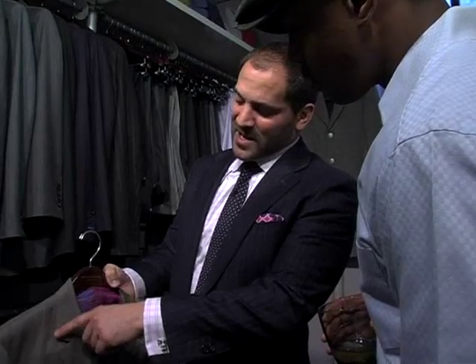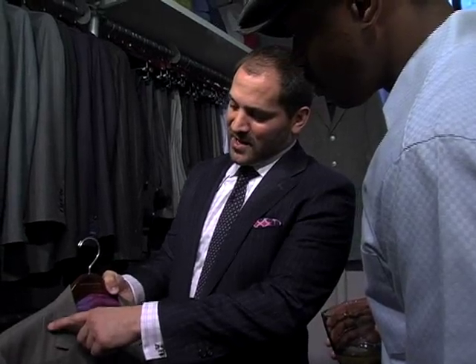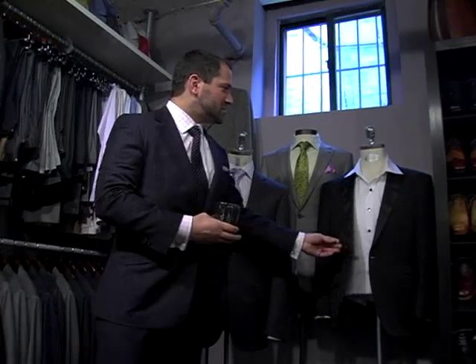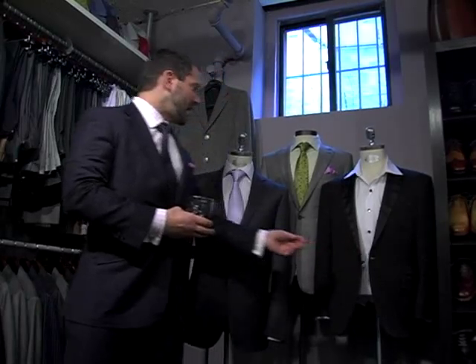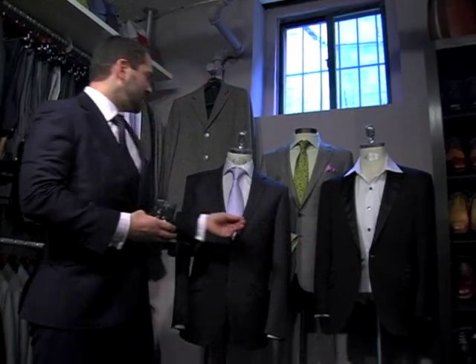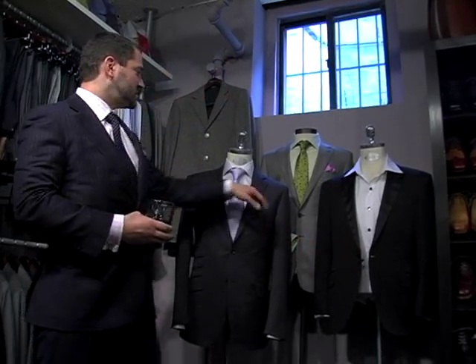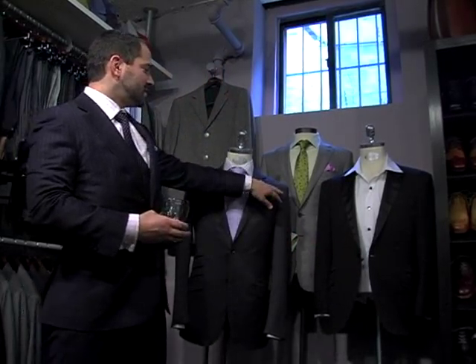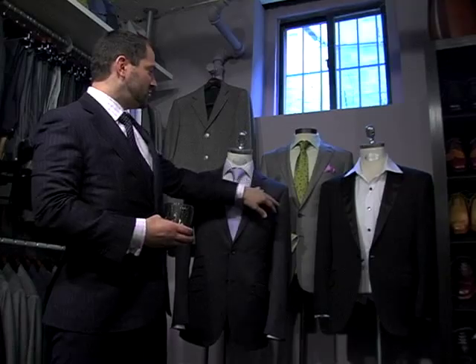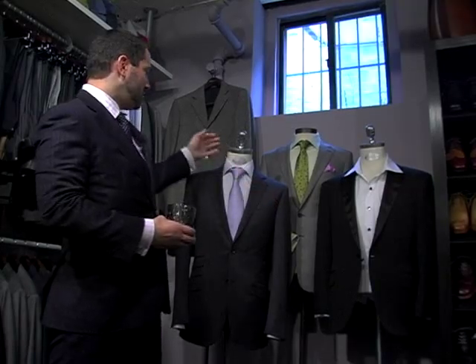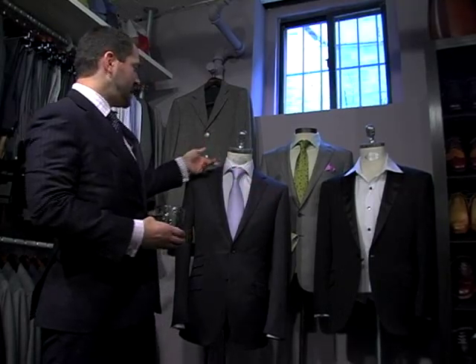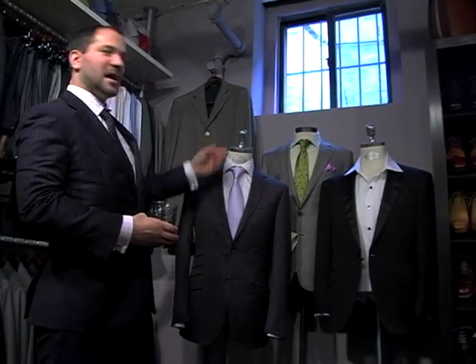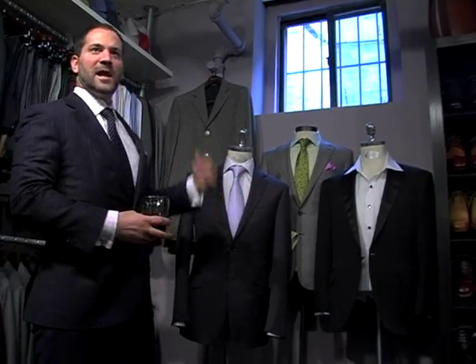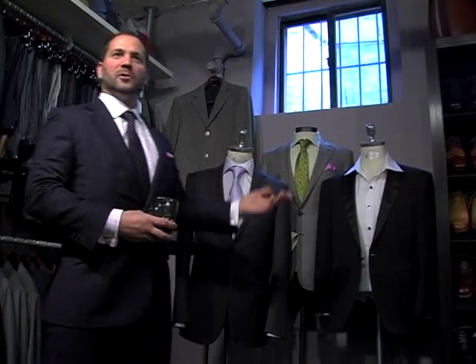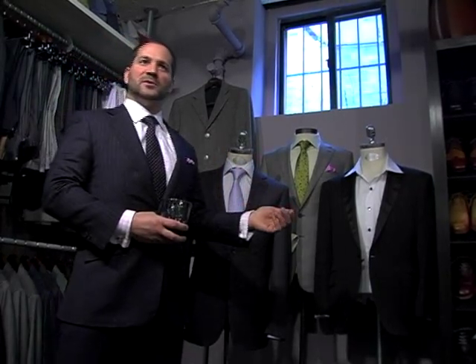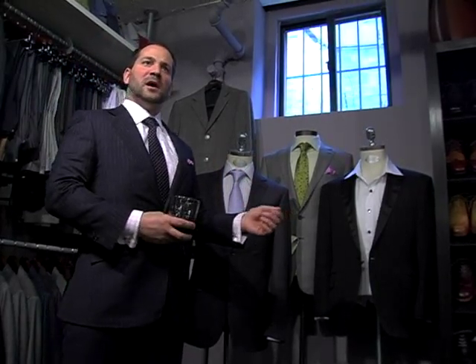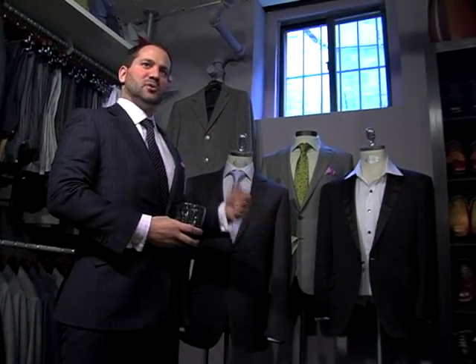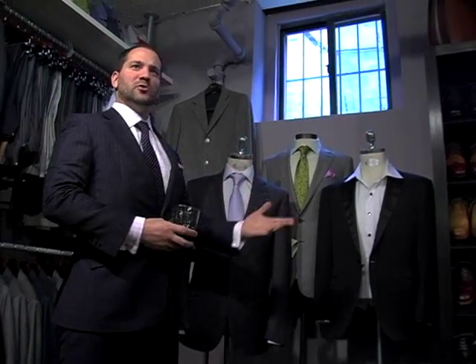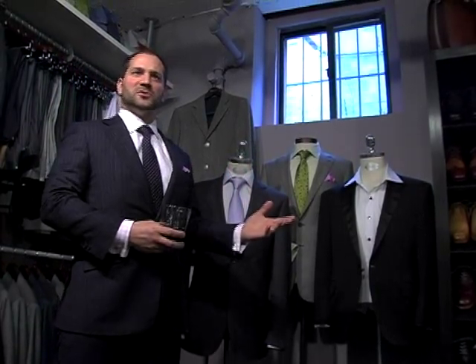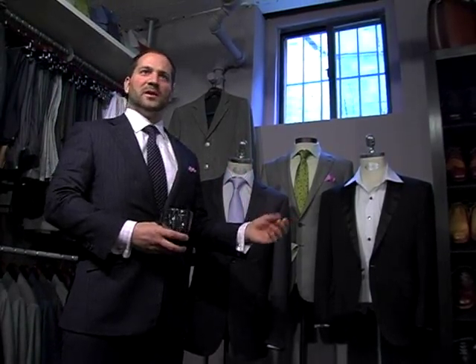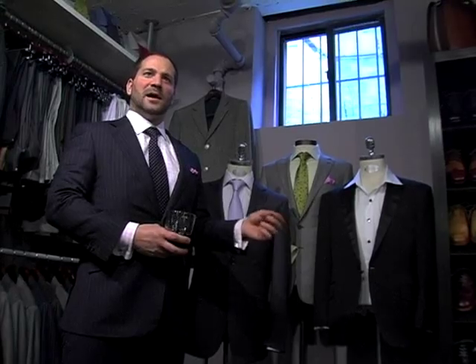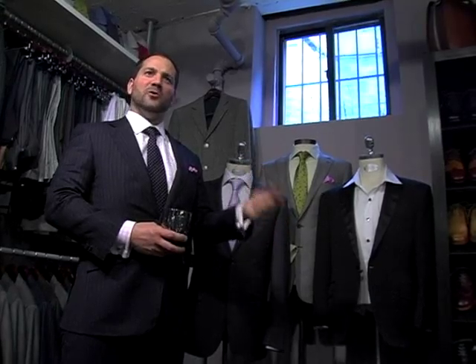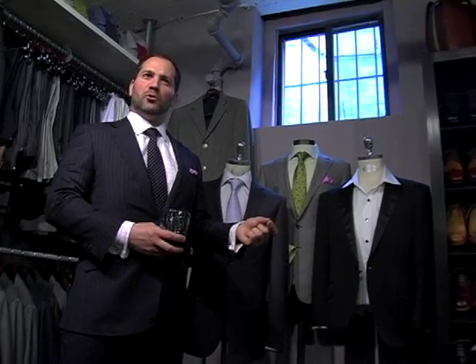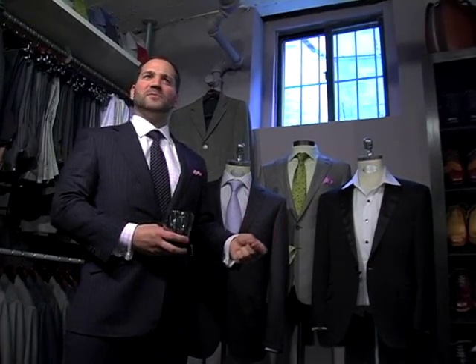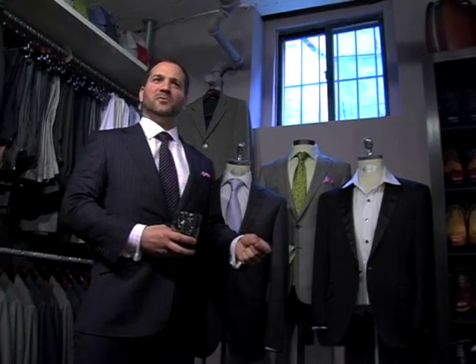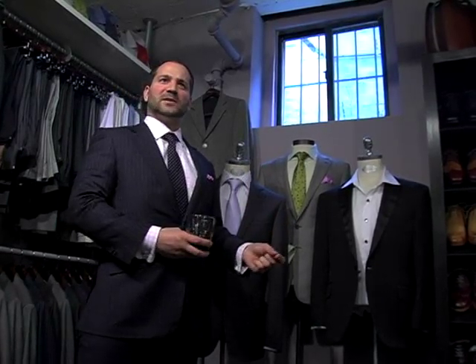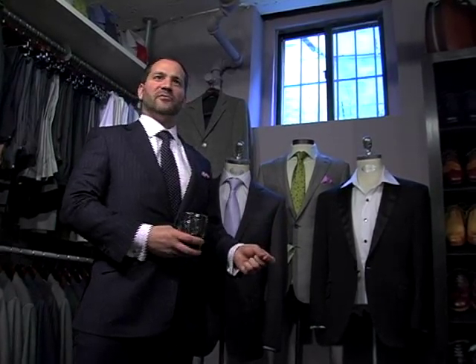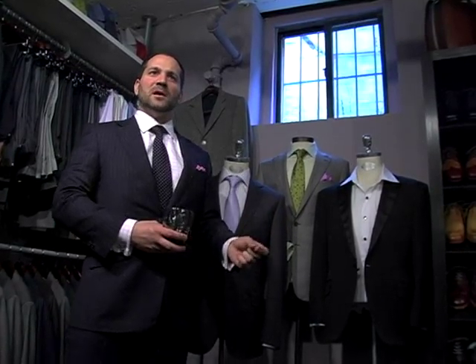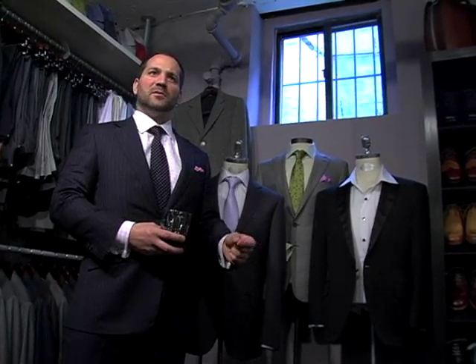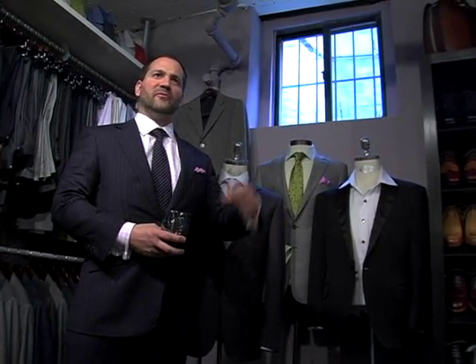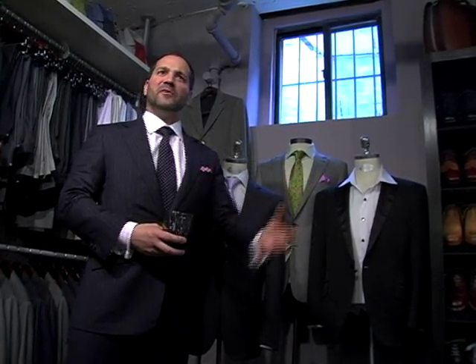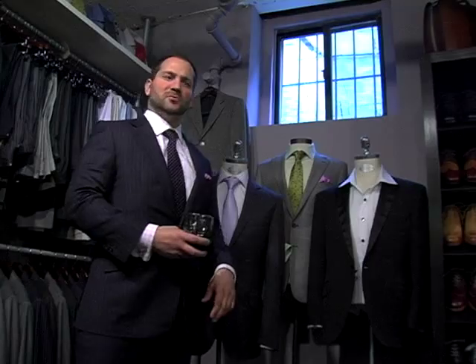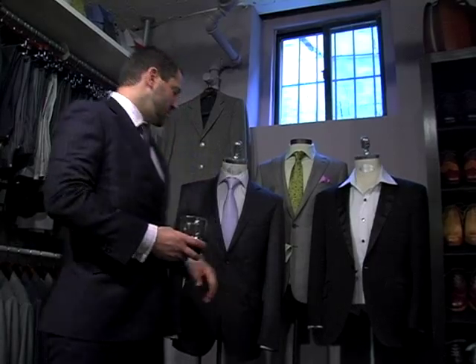All three of these suits are from our handmade collection — hand sewn buttonholes, hand set collar, hand rolled lapels. It's really a beautiful suit that has all the old world craftsmanship that you would expect to see from the finest suit makers alive.